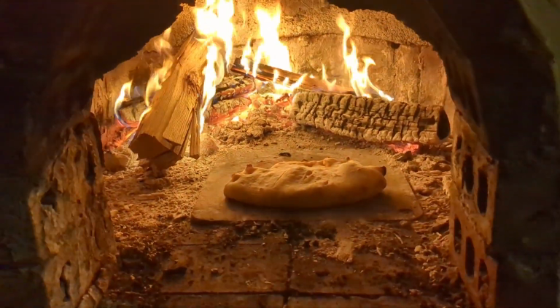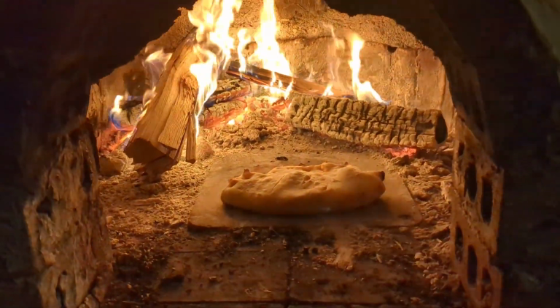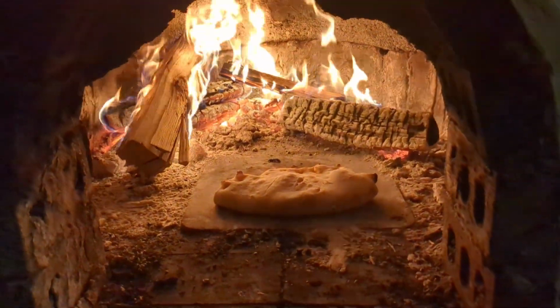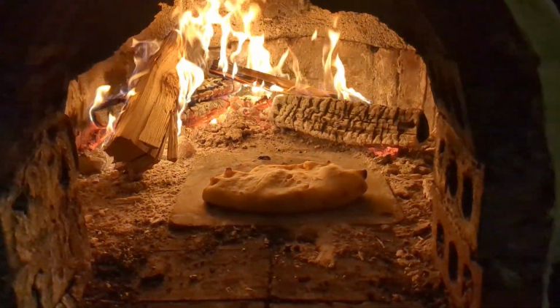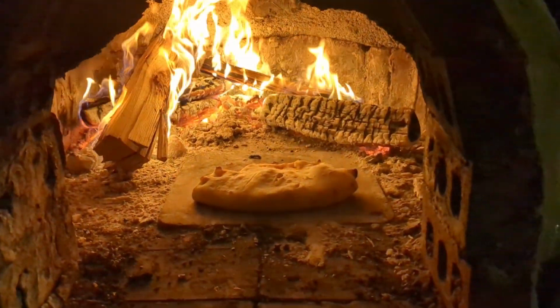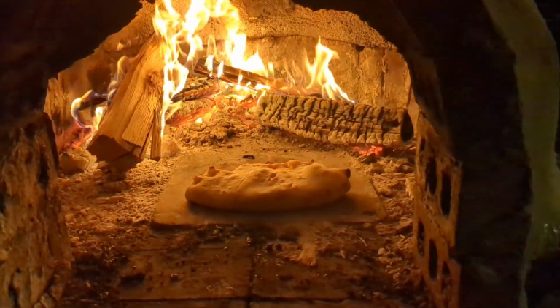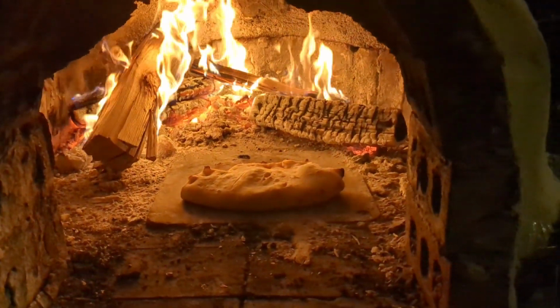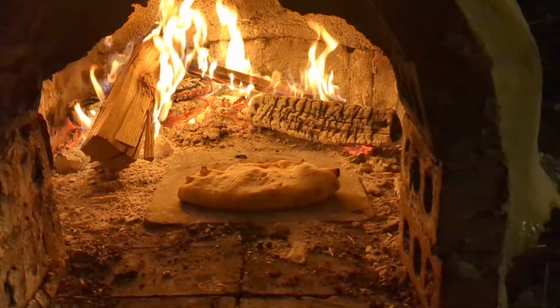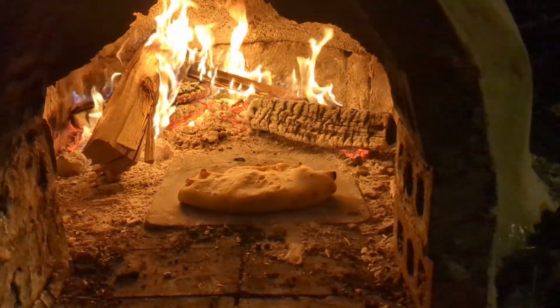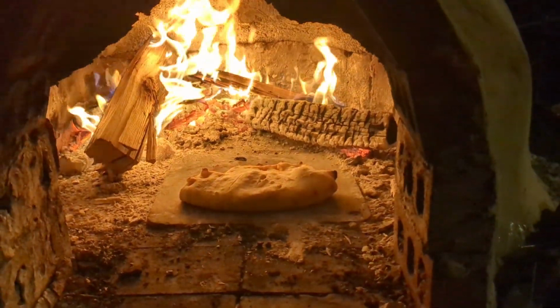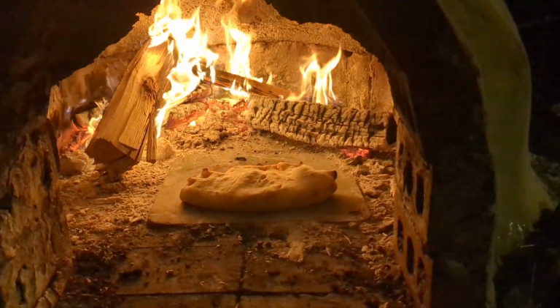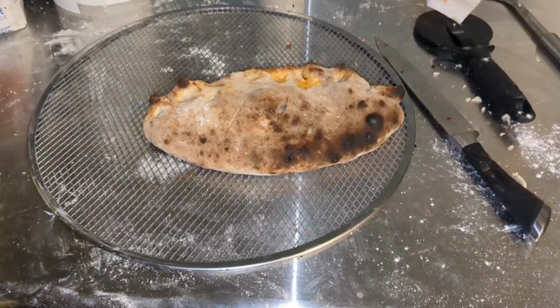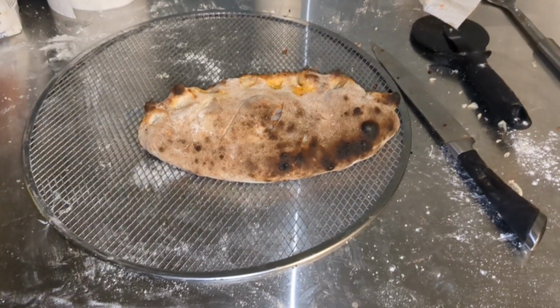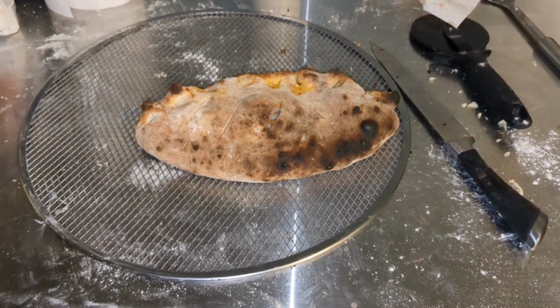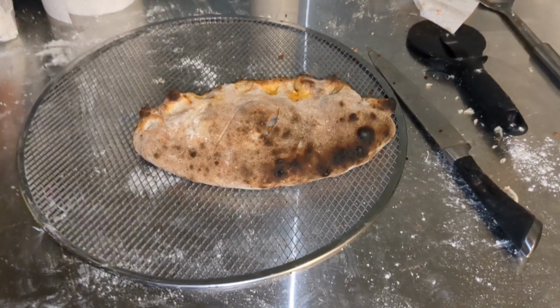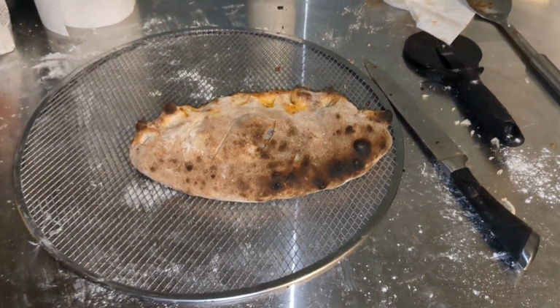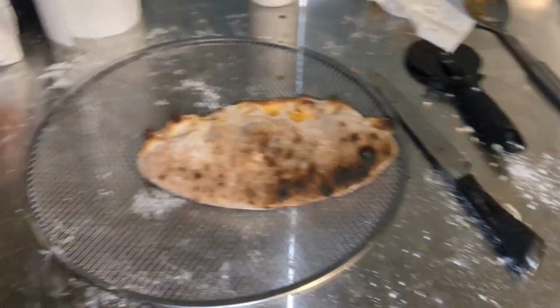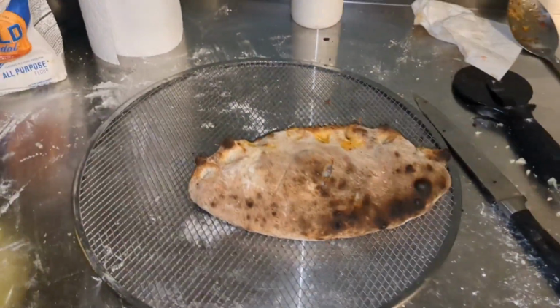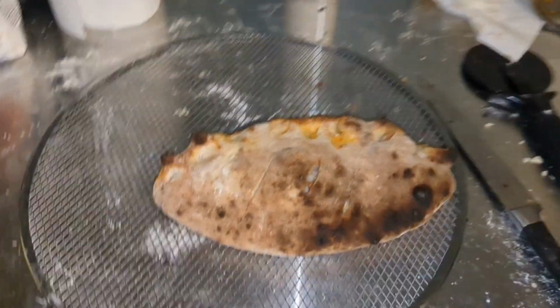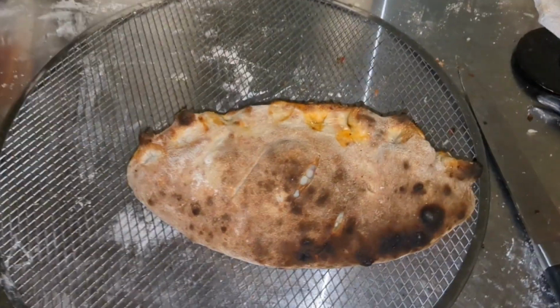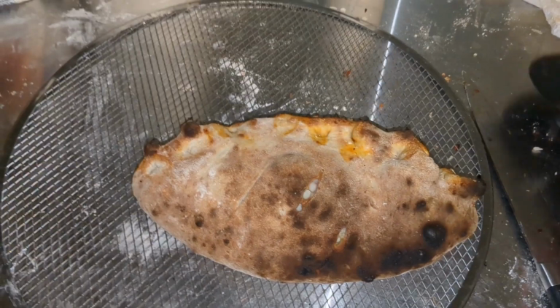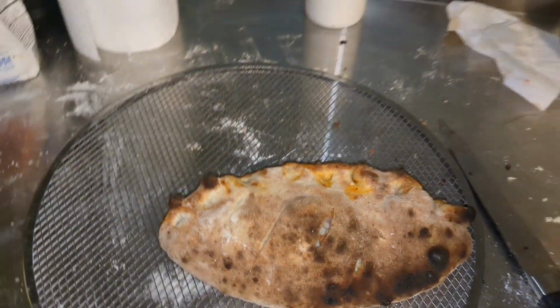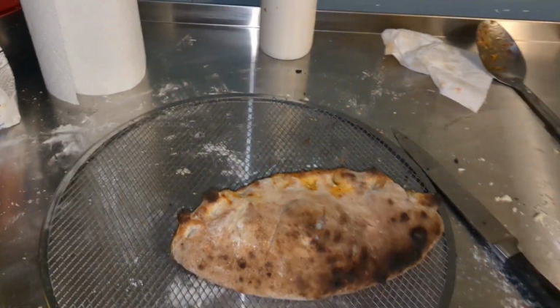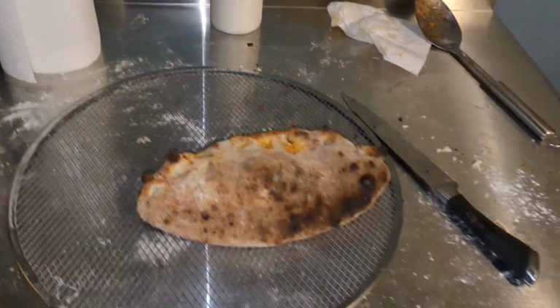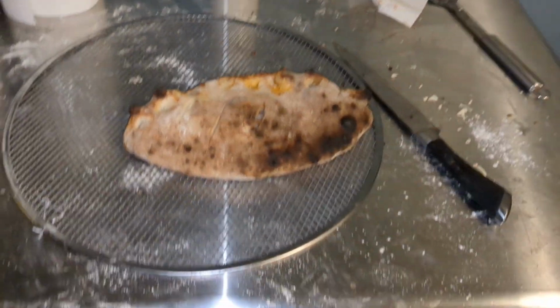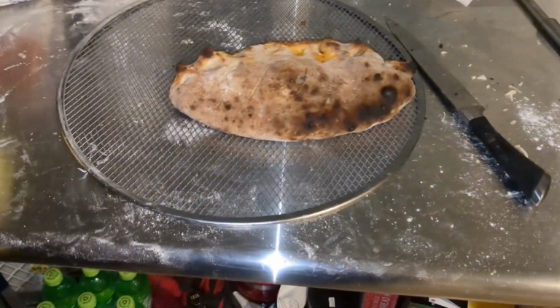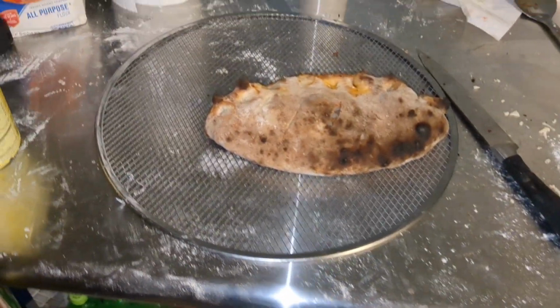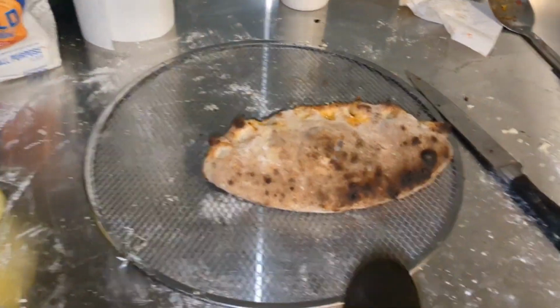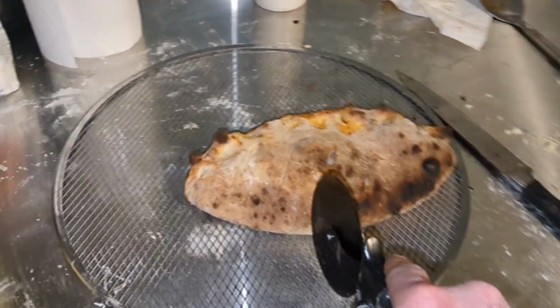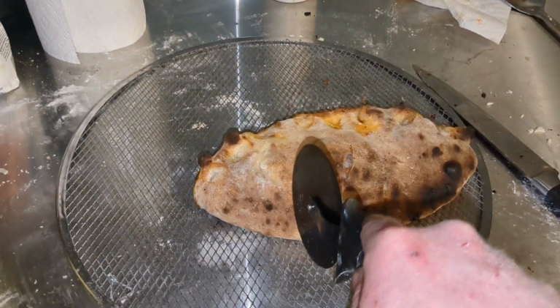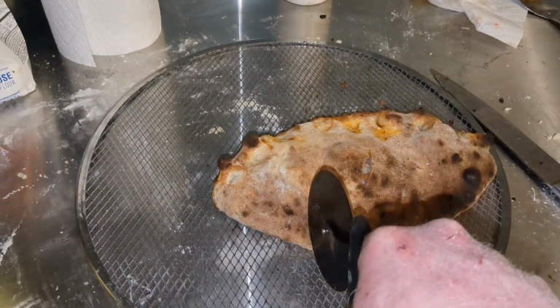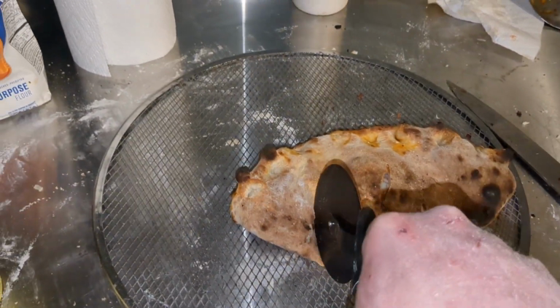Looks good though. Well, there it is — my first calzone. Sausage, pepperoni, just whatever I had in the fridge. Give it a shot.